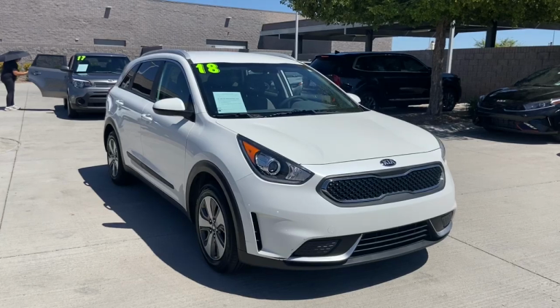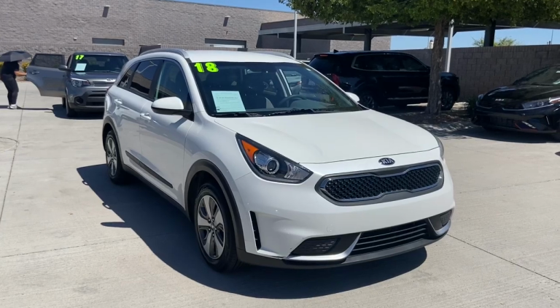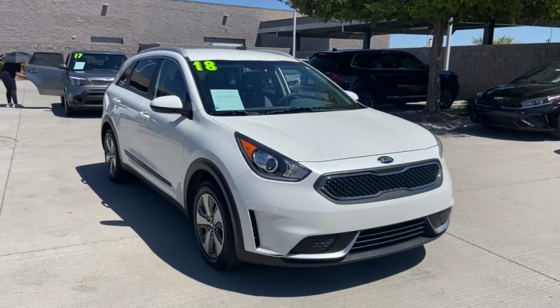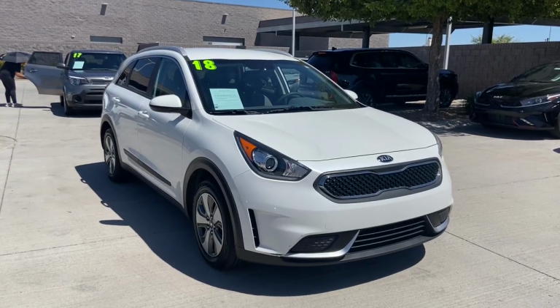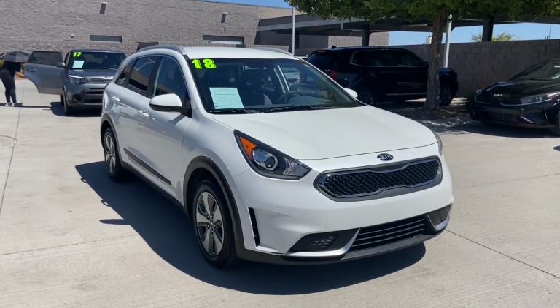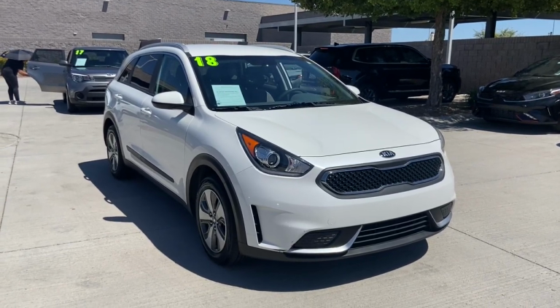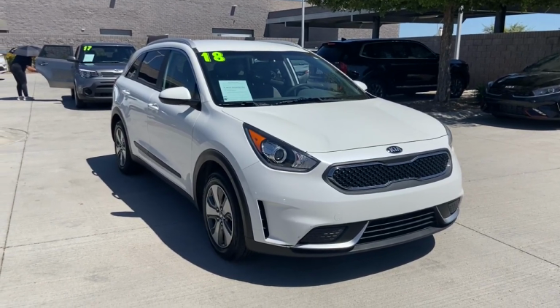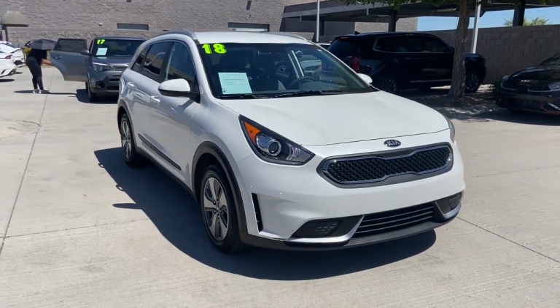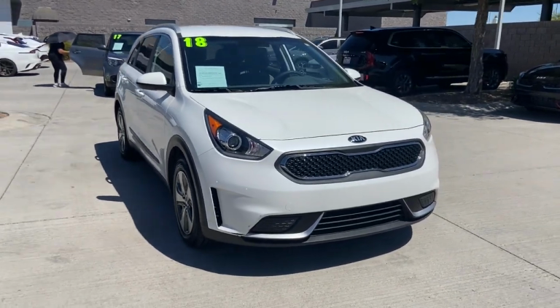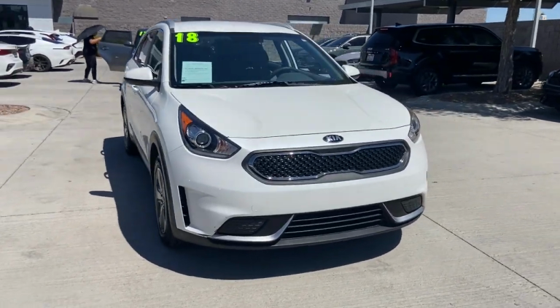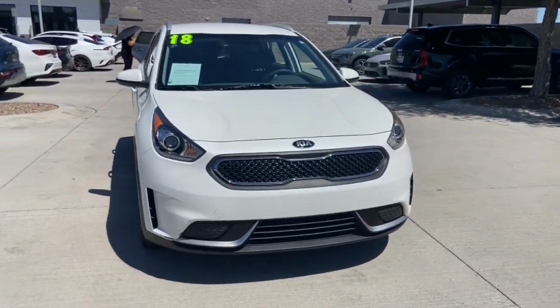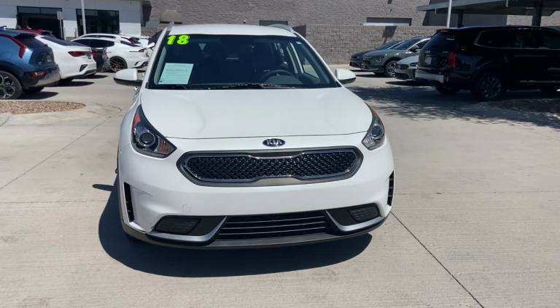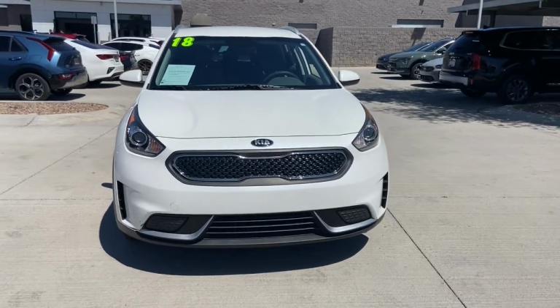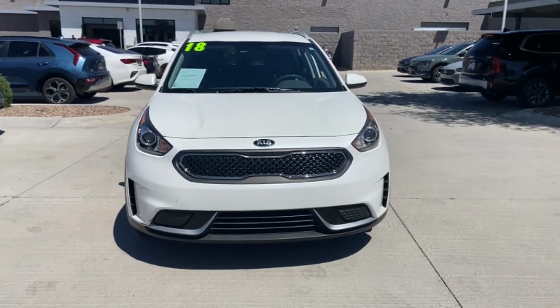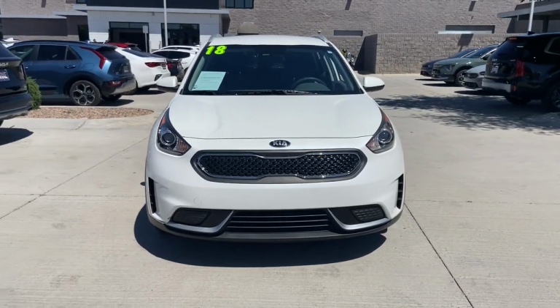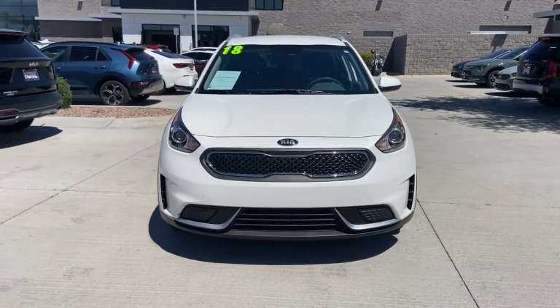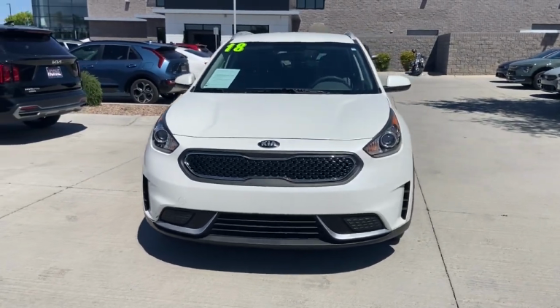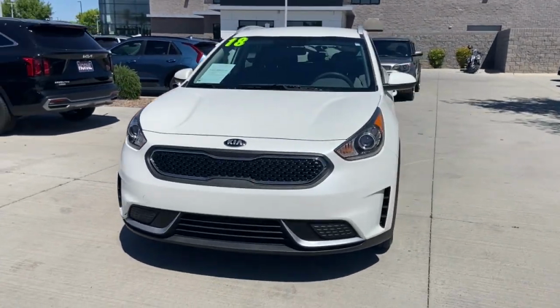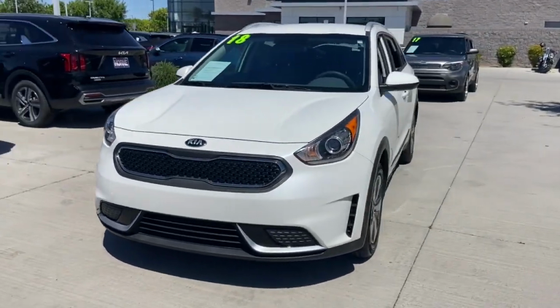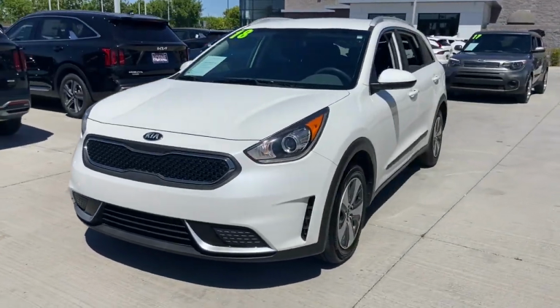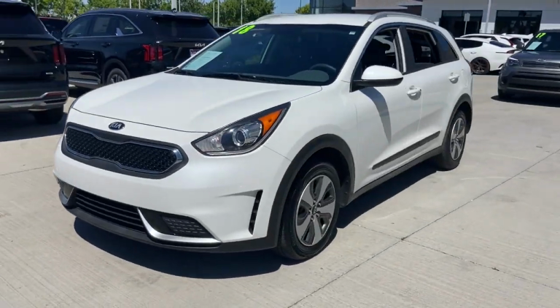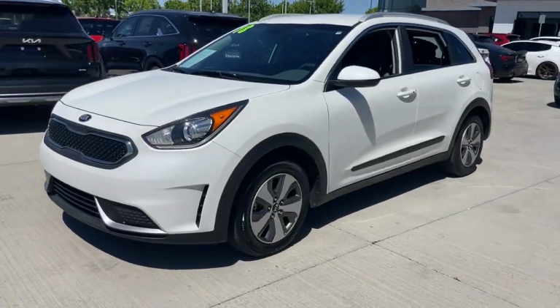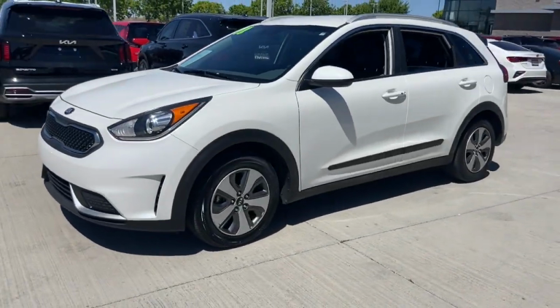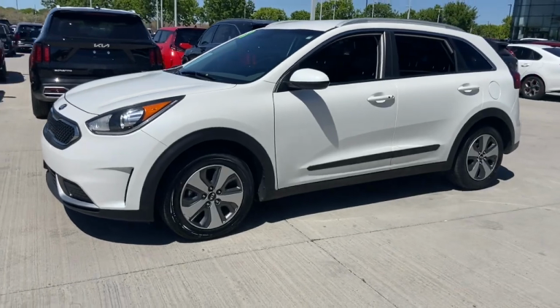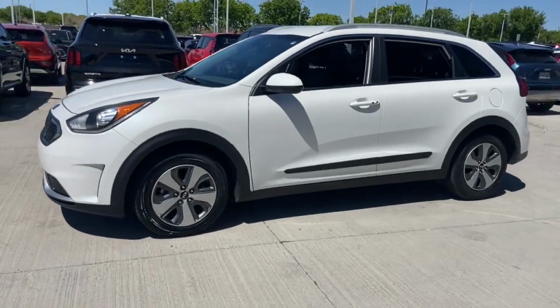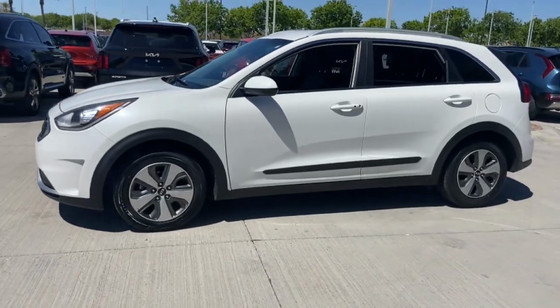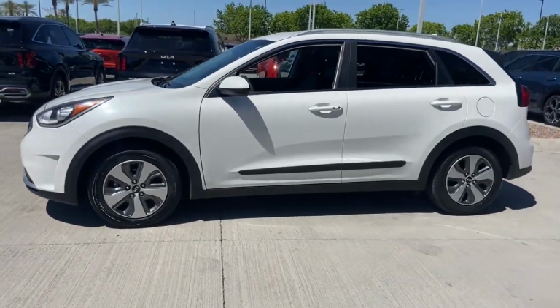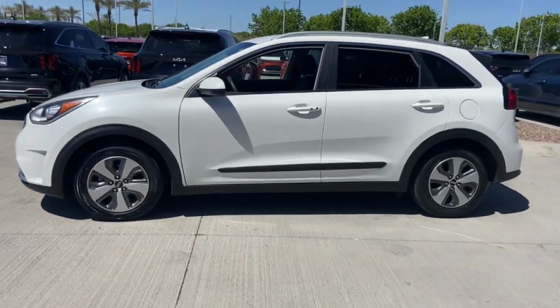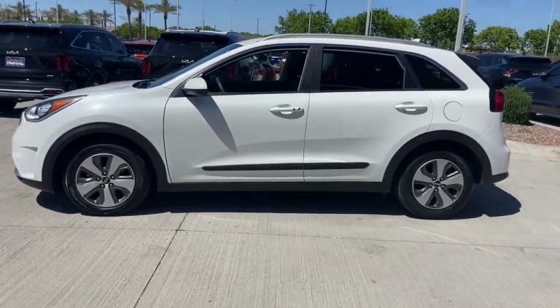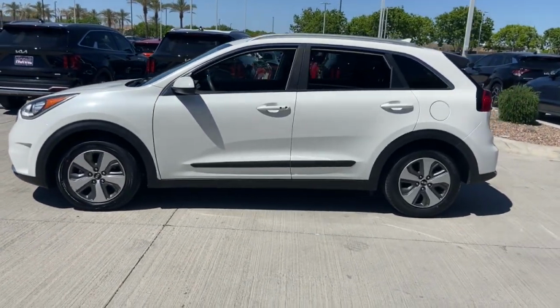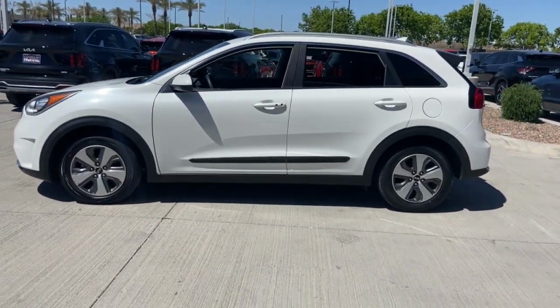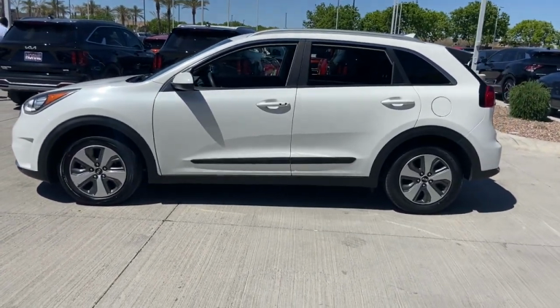You'll have love at first sight with the 2018 Kia Niro. This vehicle is an outstanding buy with fewer than 30,000 miles on the odometer. This smooth-riding, well-constructed Niro is ready to meet your family's needs.